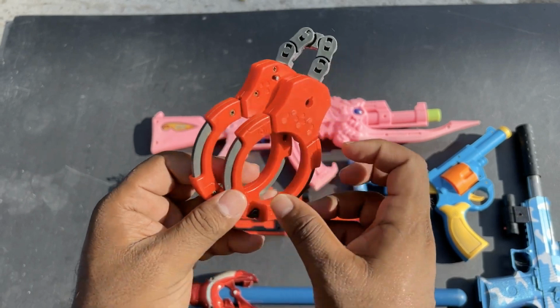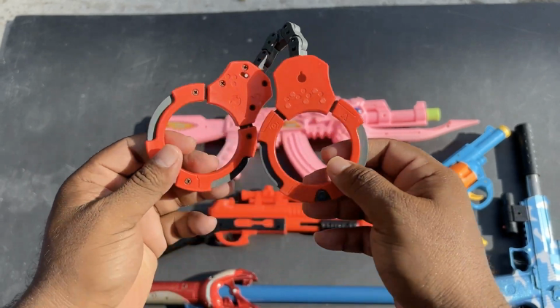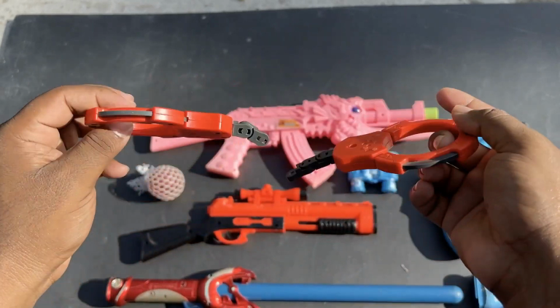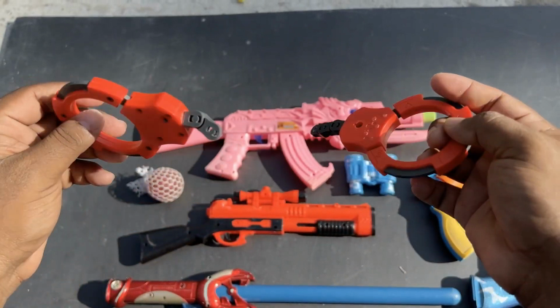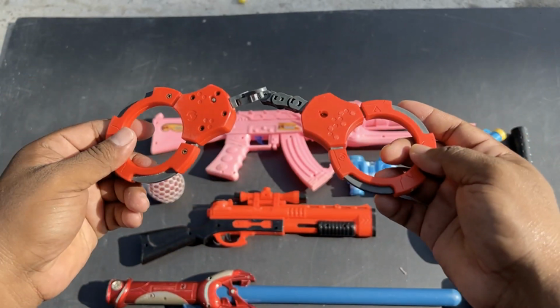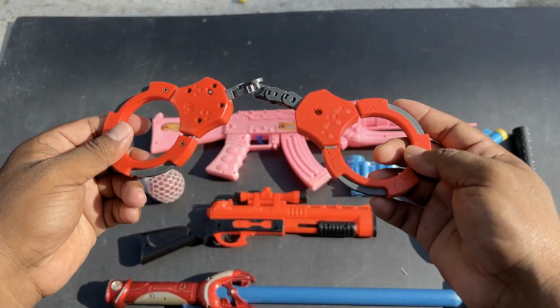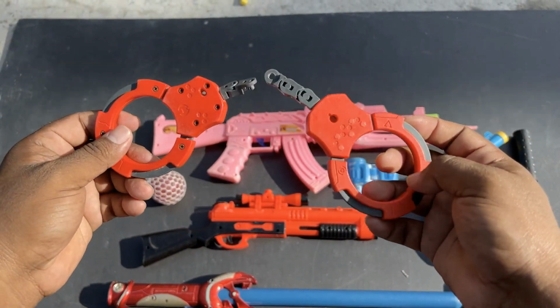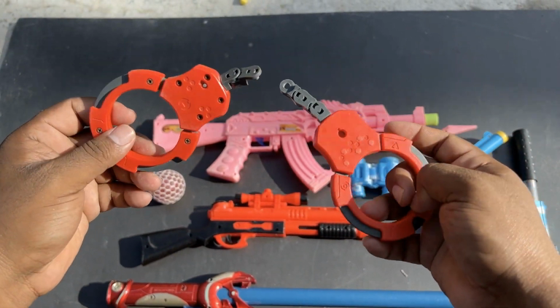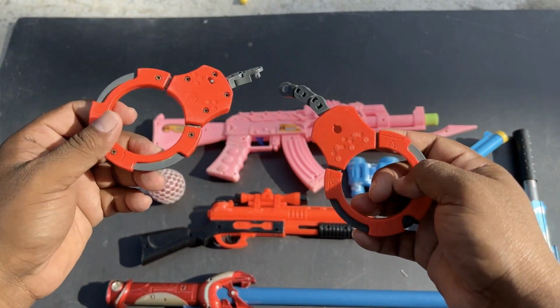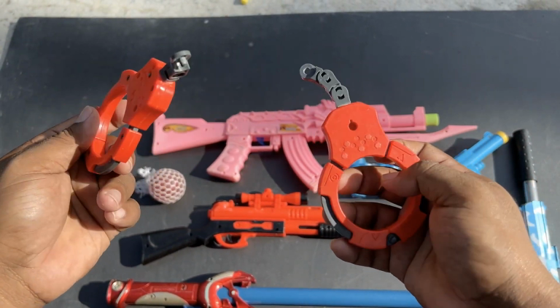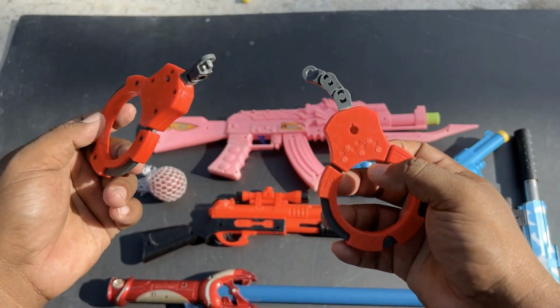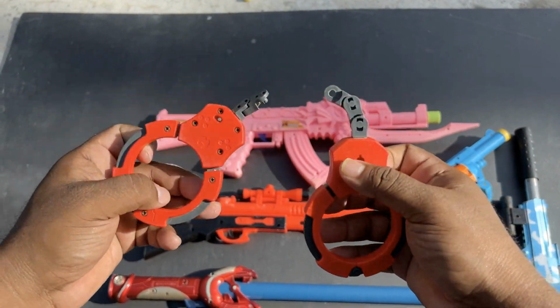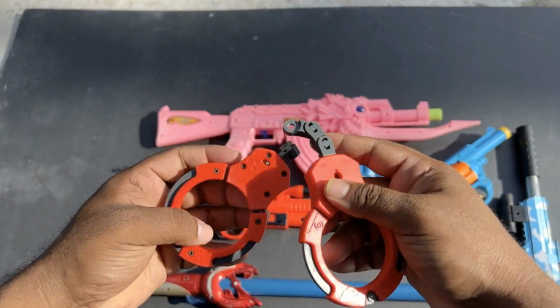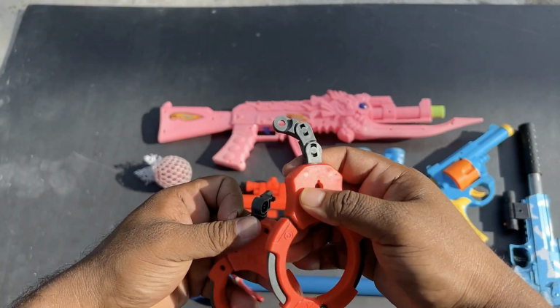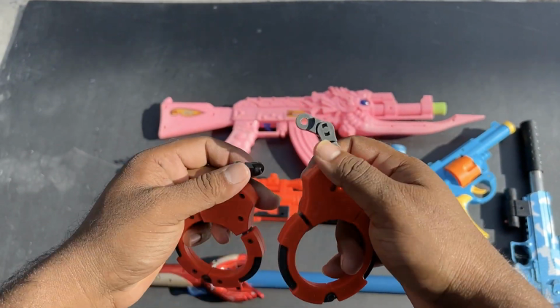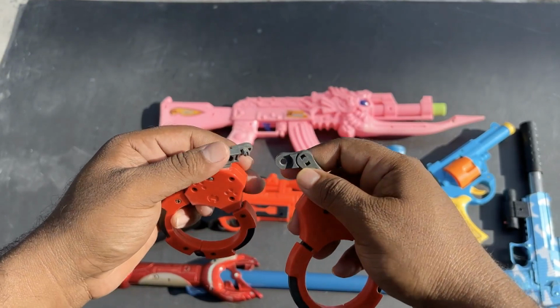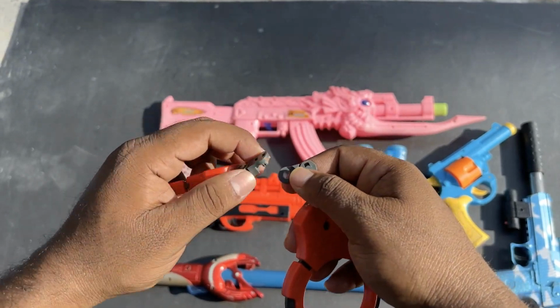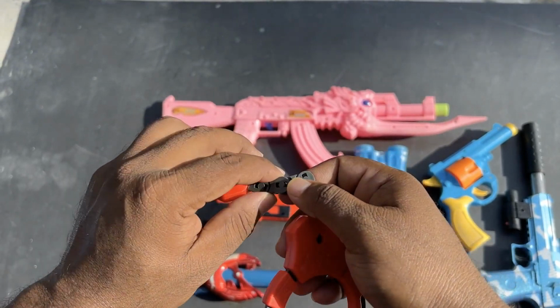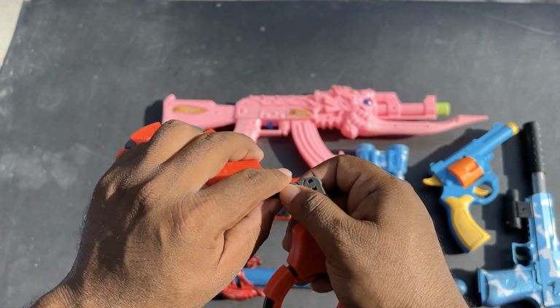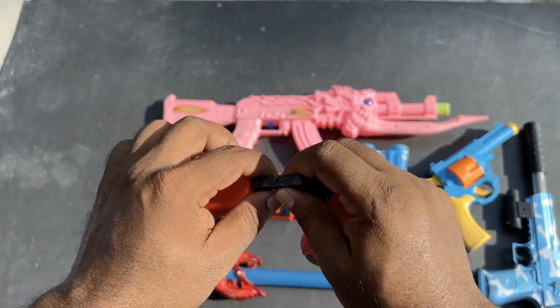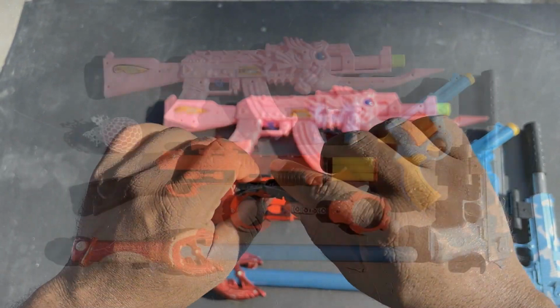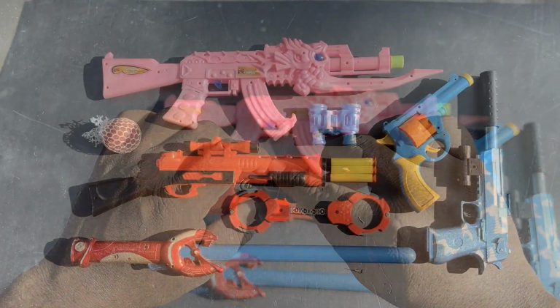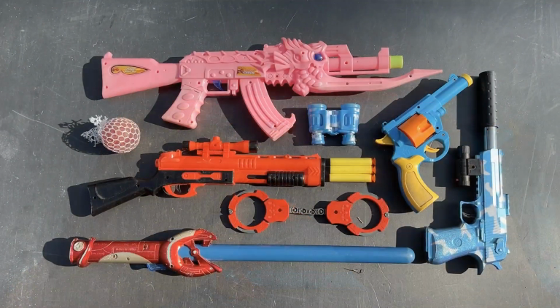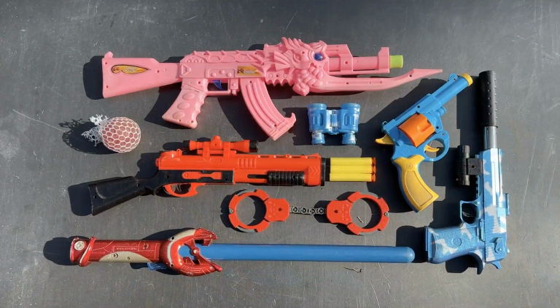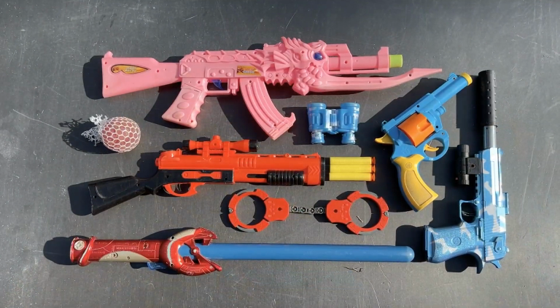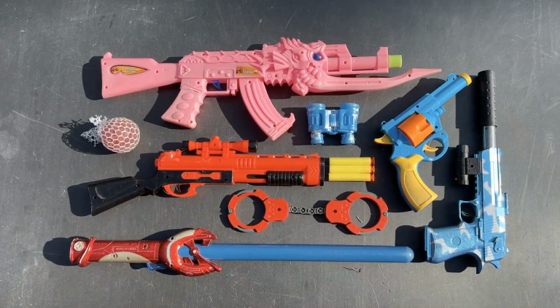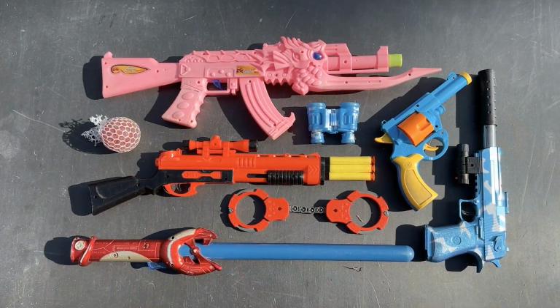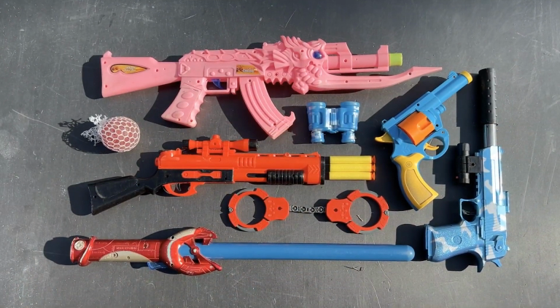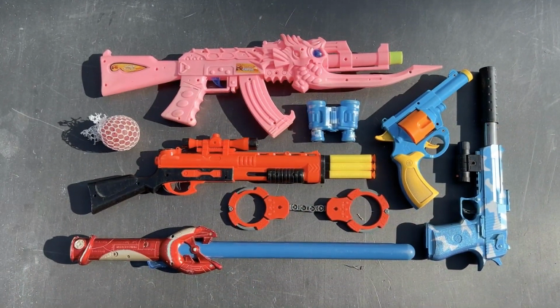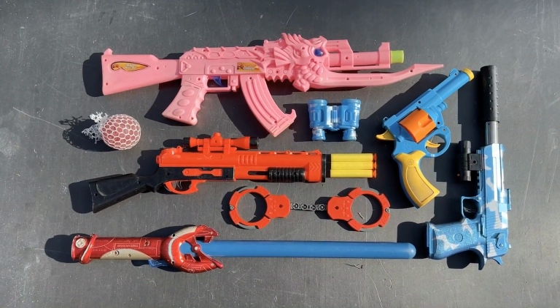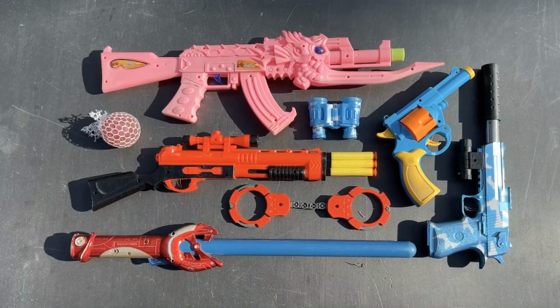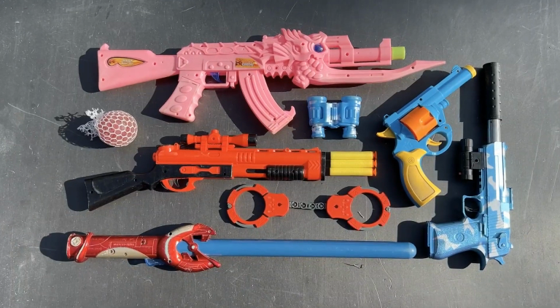This is a handcuff. Look at how it opened. Assalamu alaikum, friends. Welcome to another video.